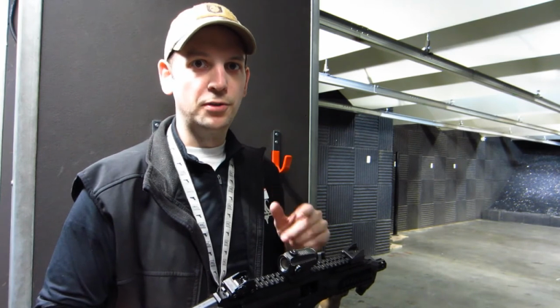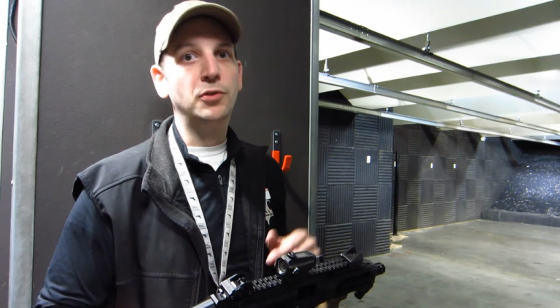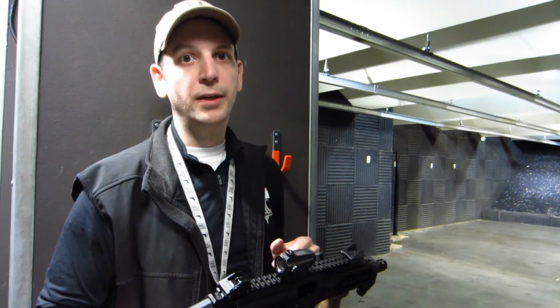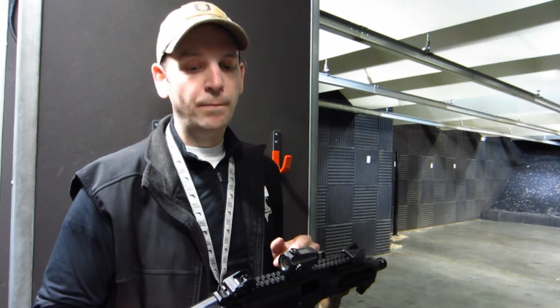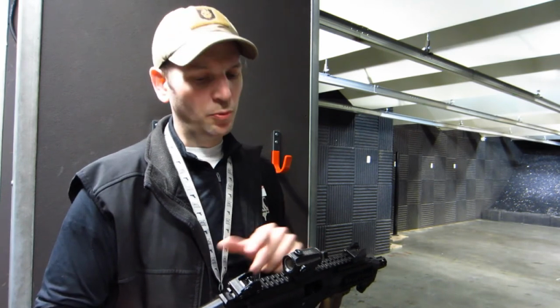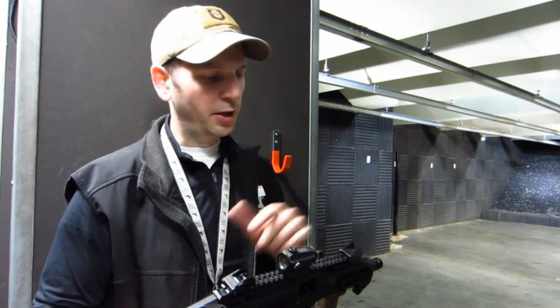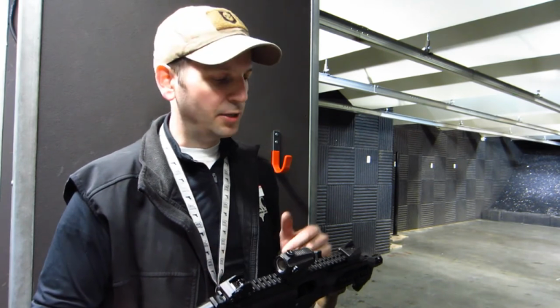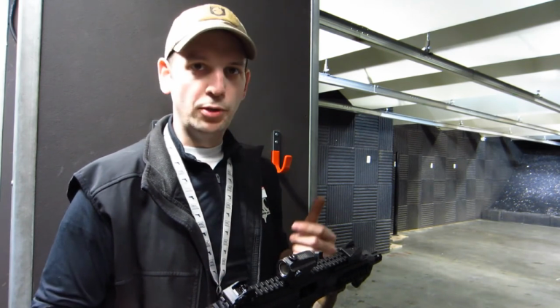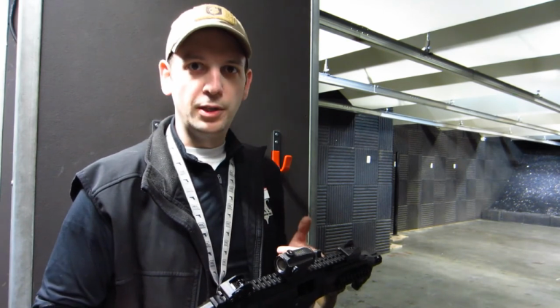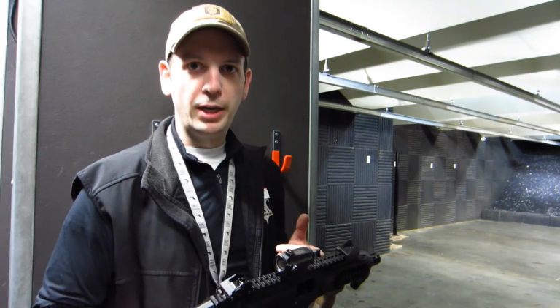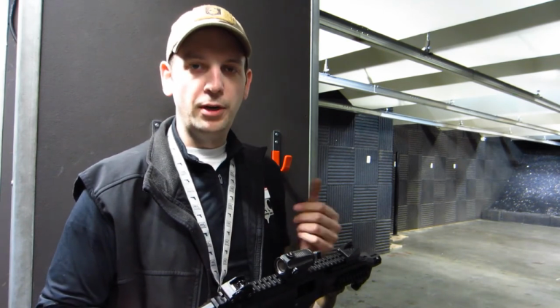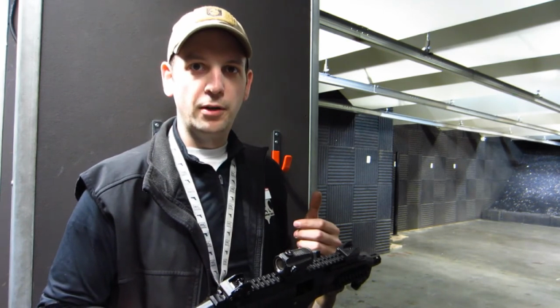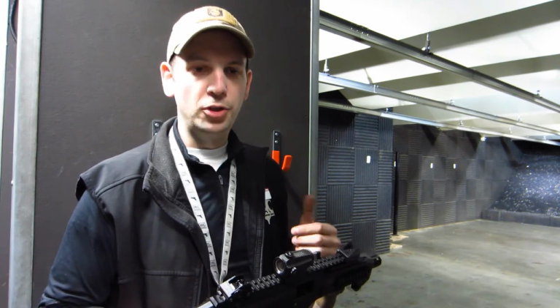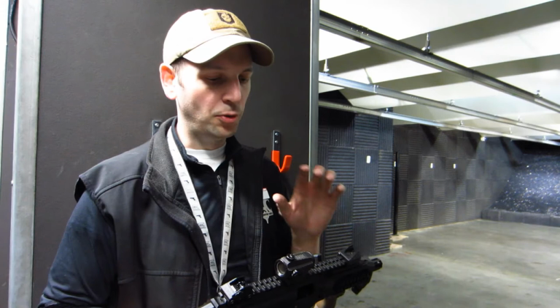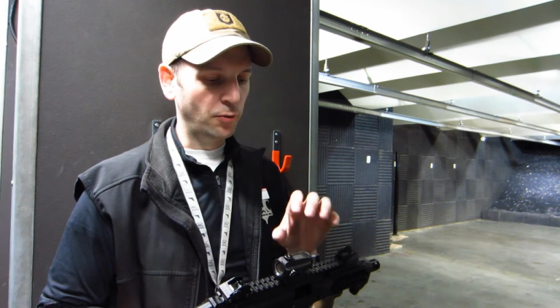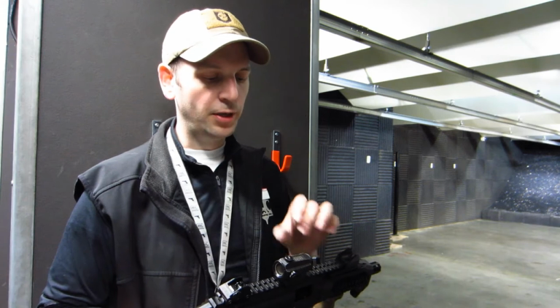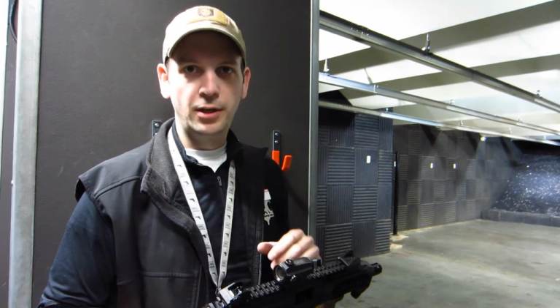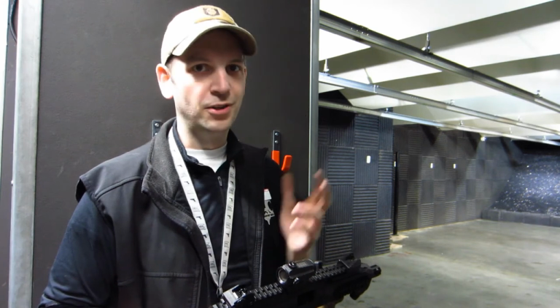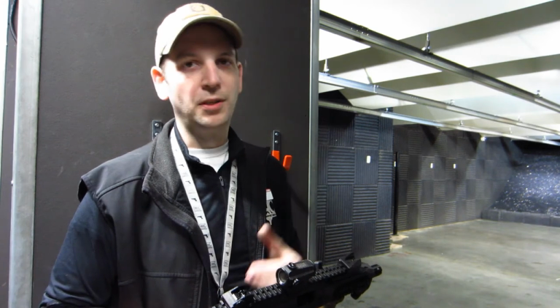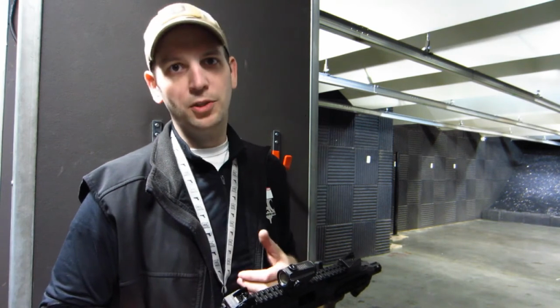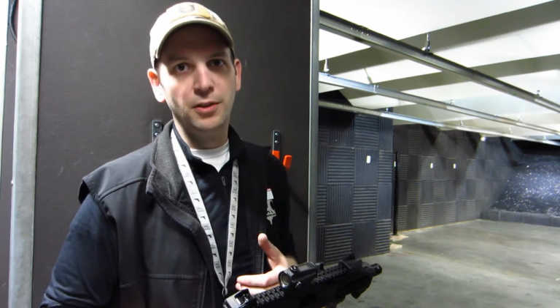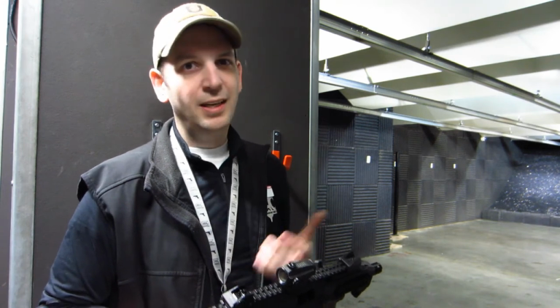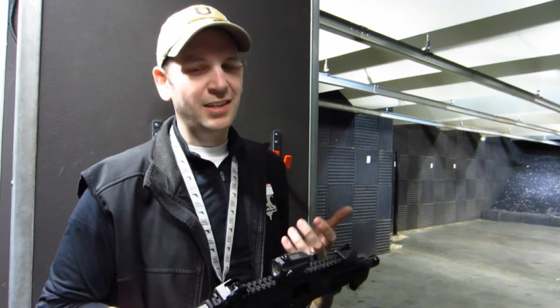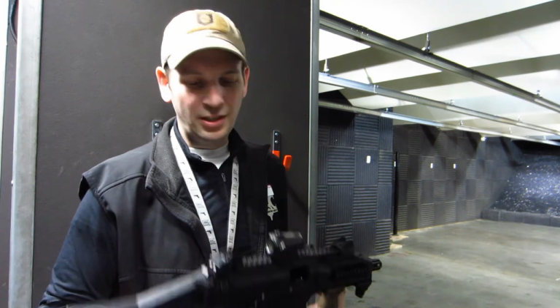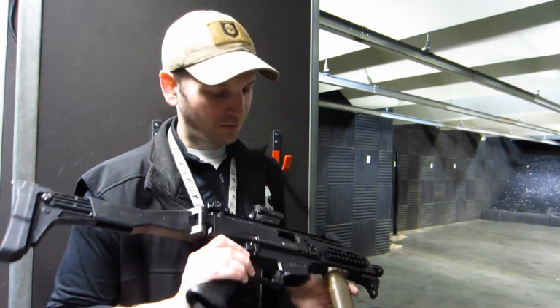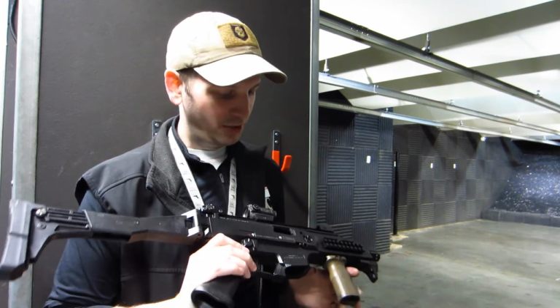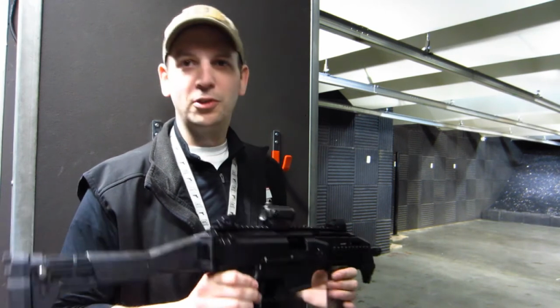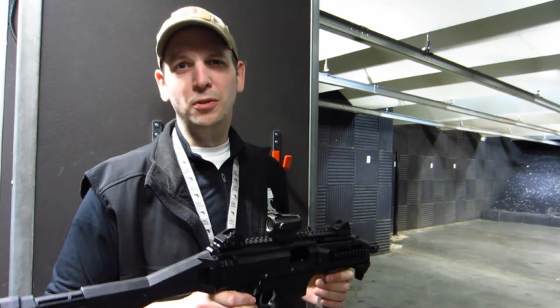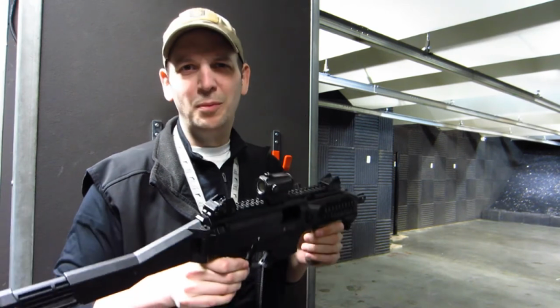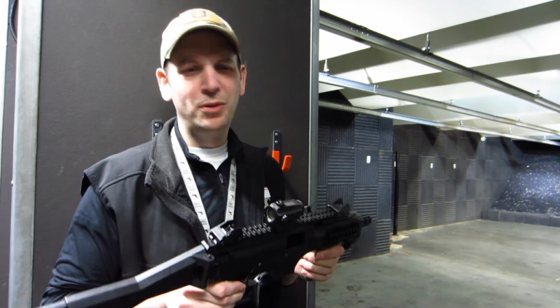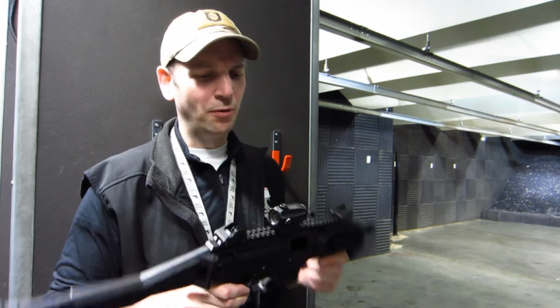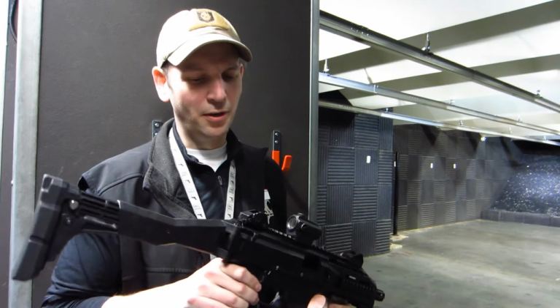It is so much fun. With the iron sights it's pretty accurate and a lot of fun to shoot, but with a red dot sight on there it just makes things so much easier and it just looks cool. I mean, why wouldn't you put a red dot on there?